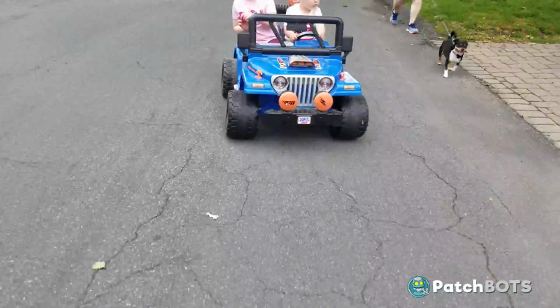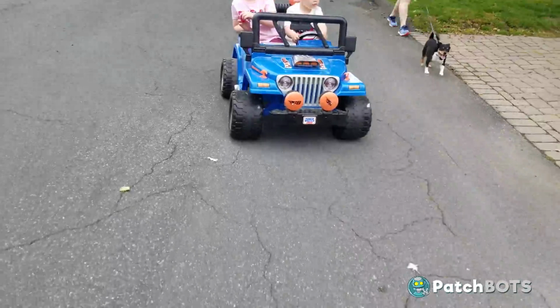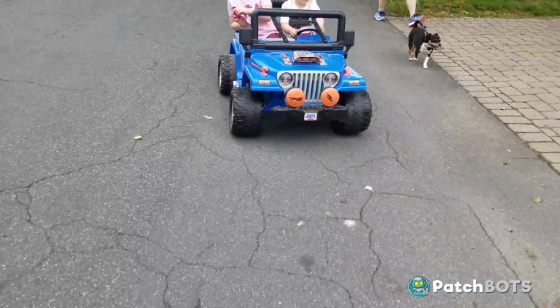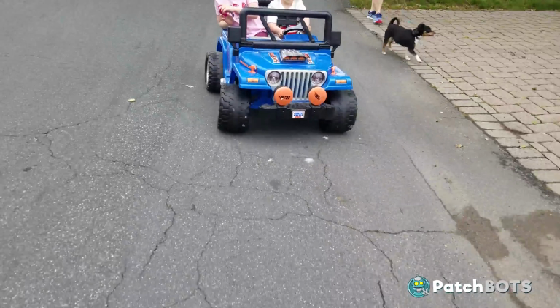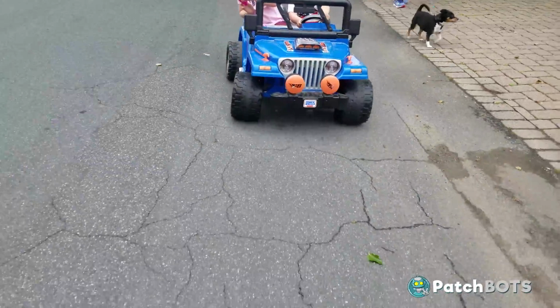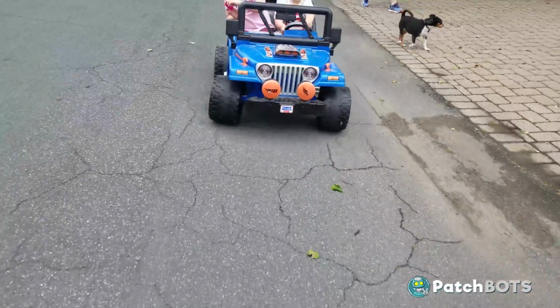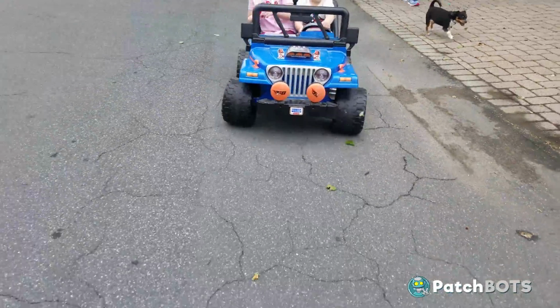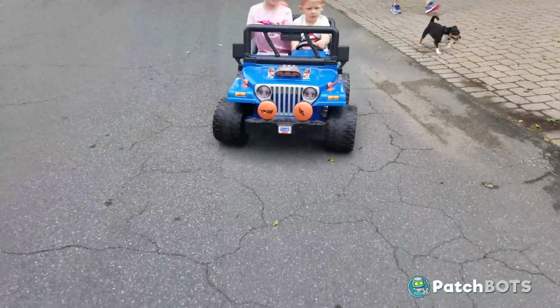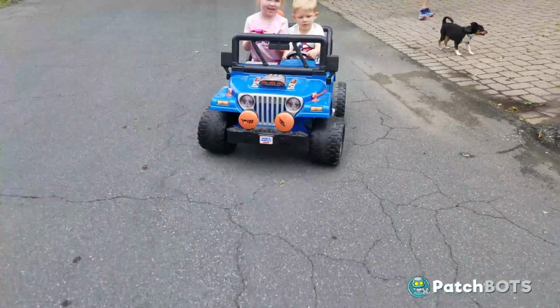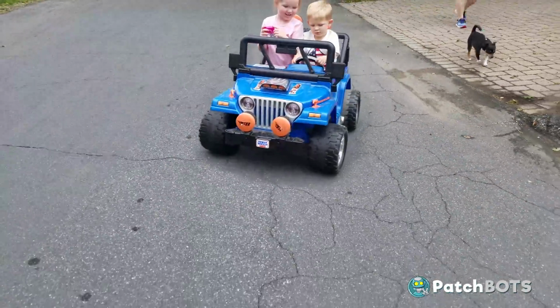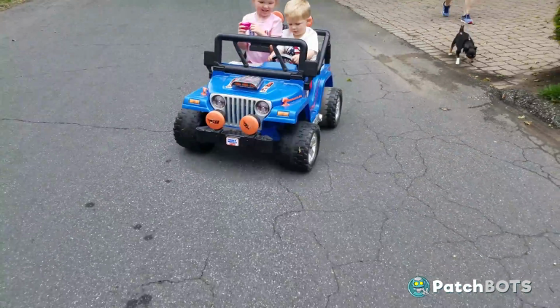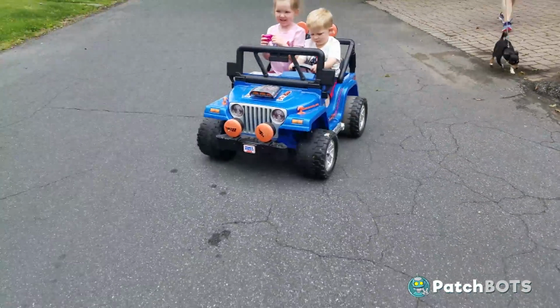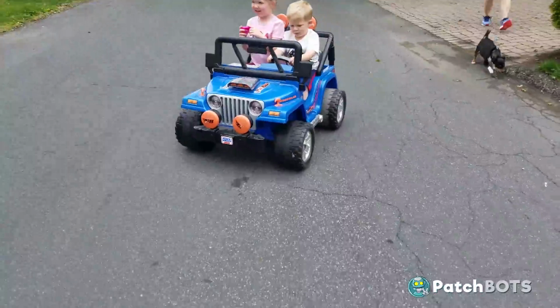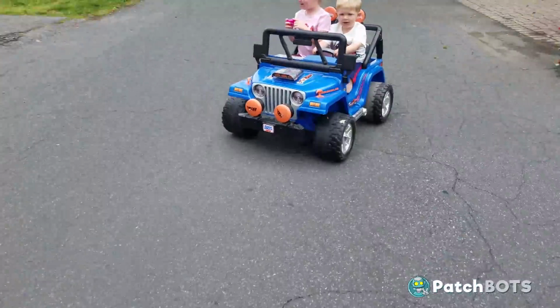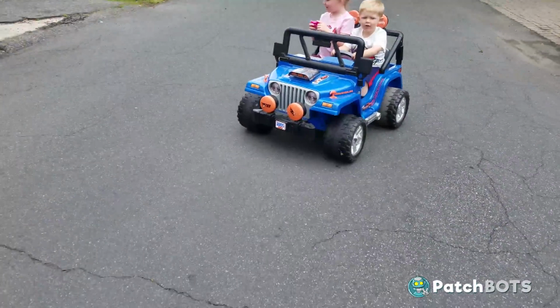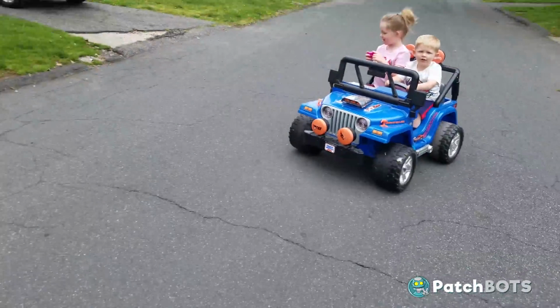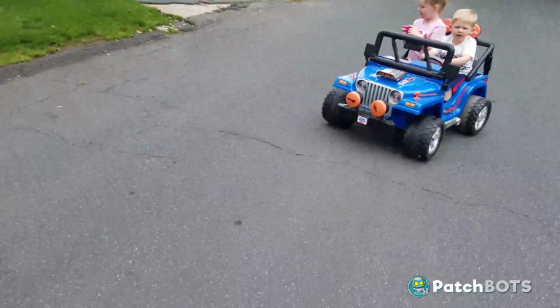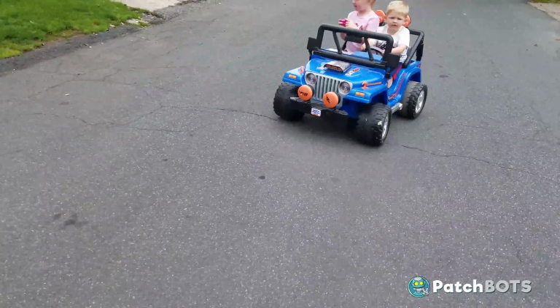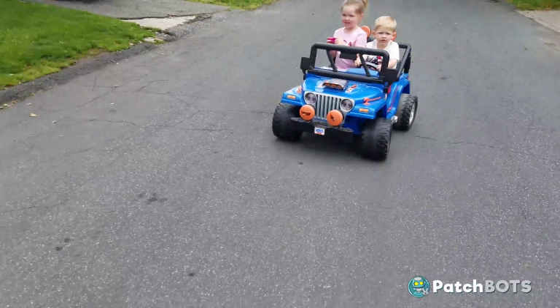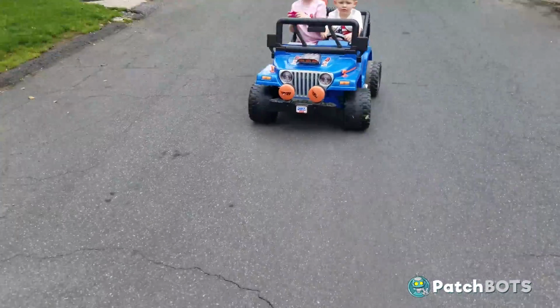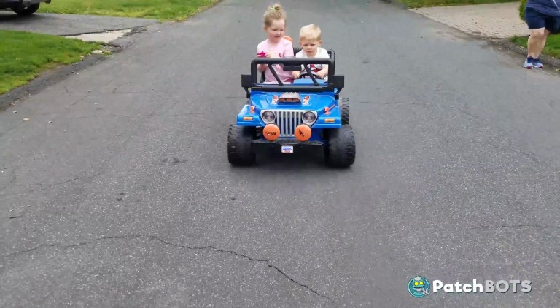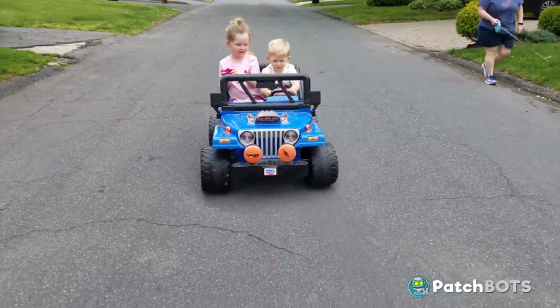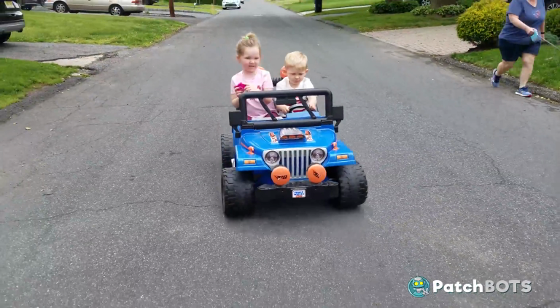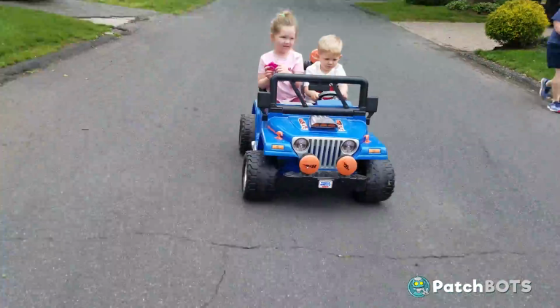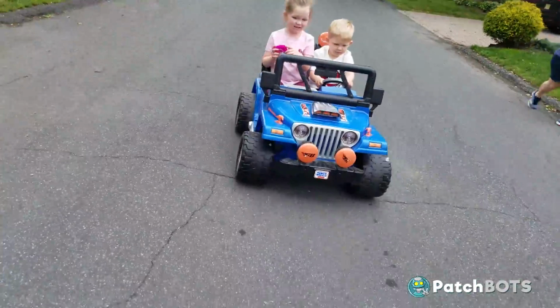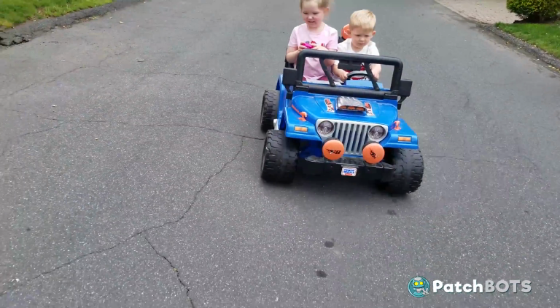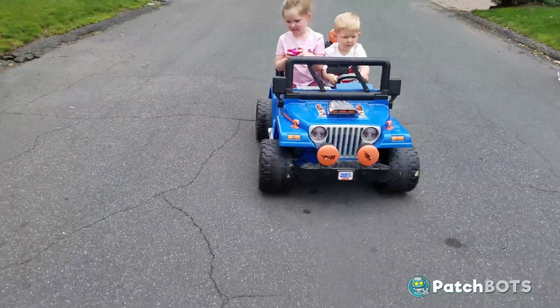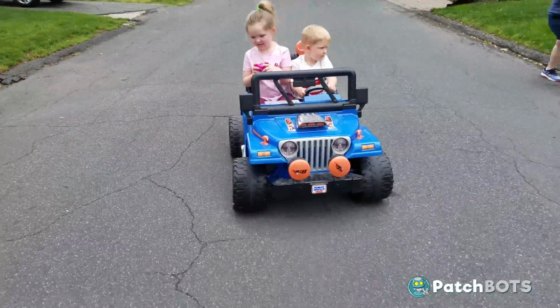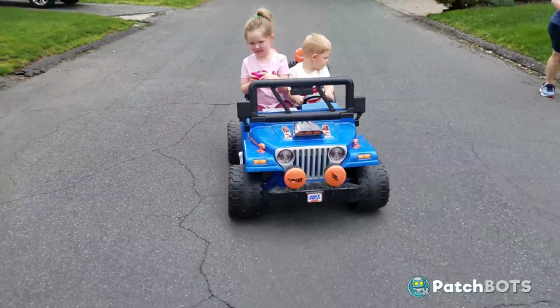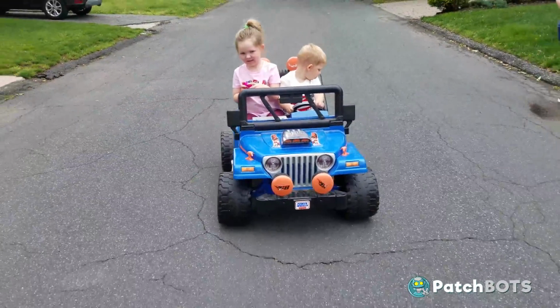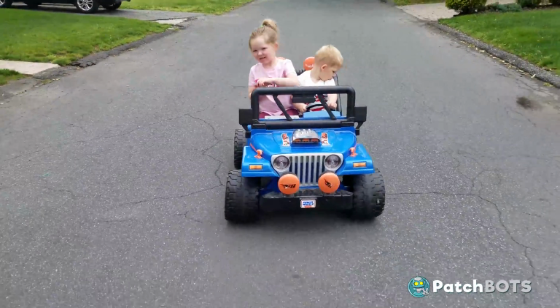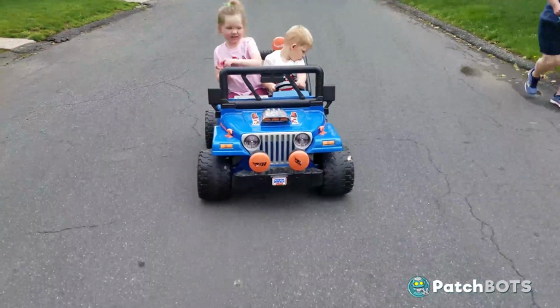Speaking of speed, I'm doing one more video on this Jeep — I'm going to add in a soft start feature on our 24 volt setting in hopes of saving our precious gearbox, so stay tuned for that. Don't forget to like and subscribe and I will see you guys next time.